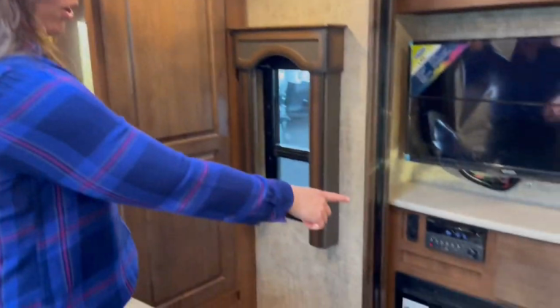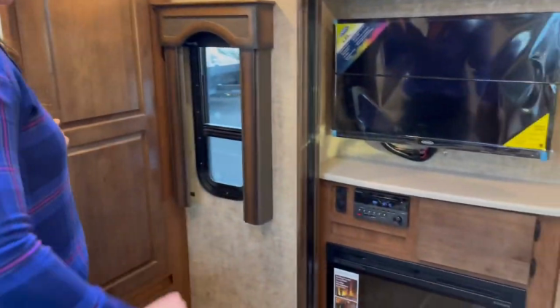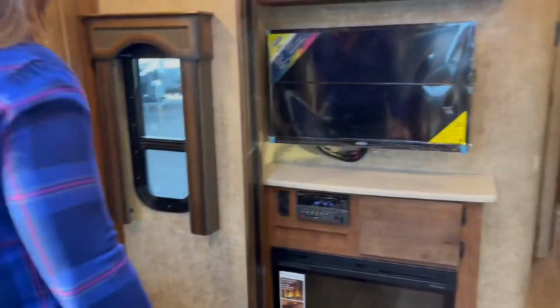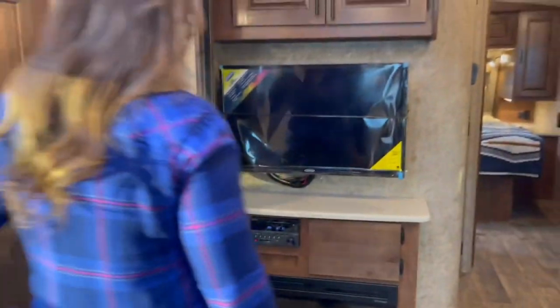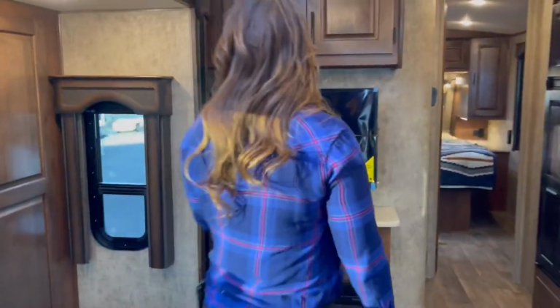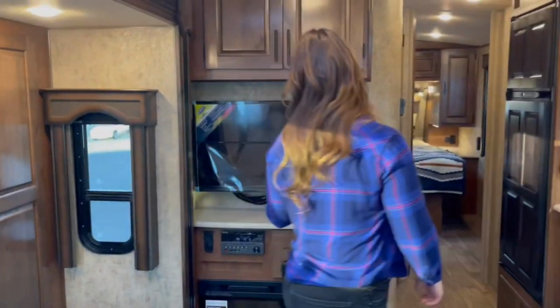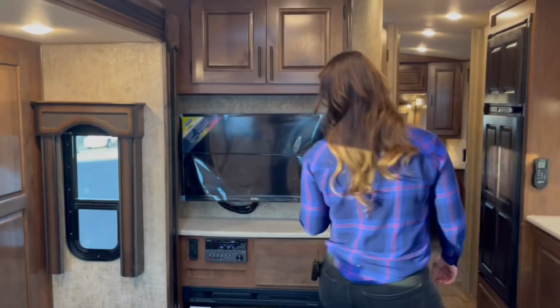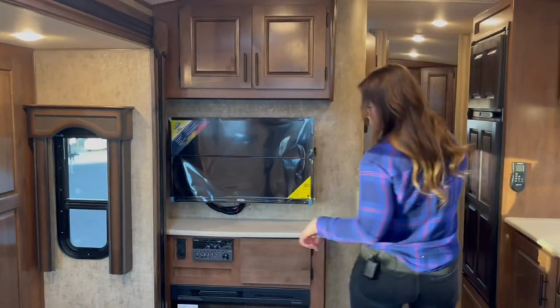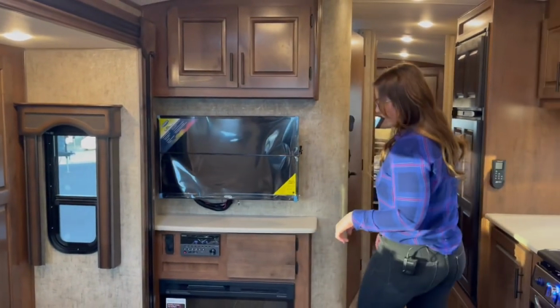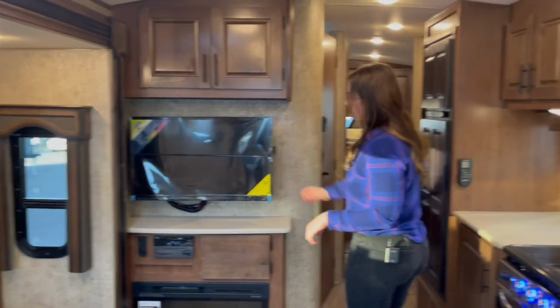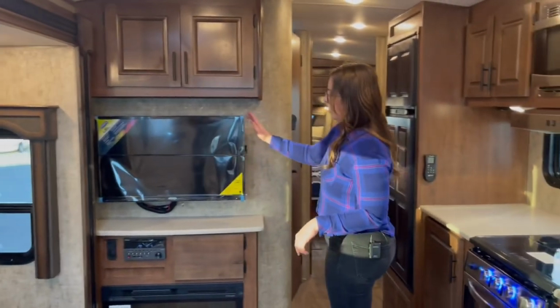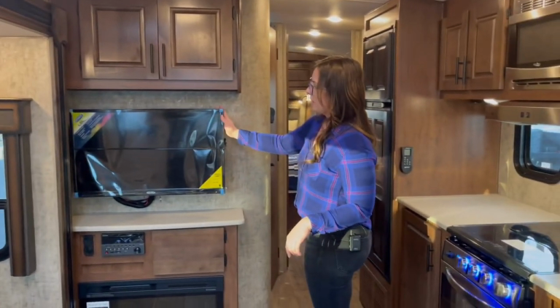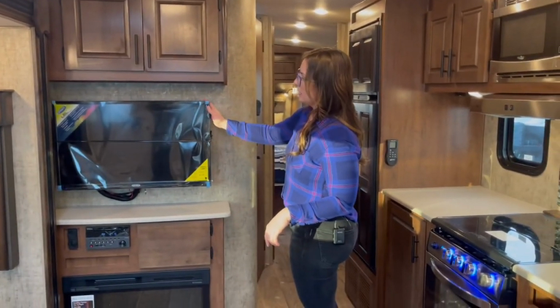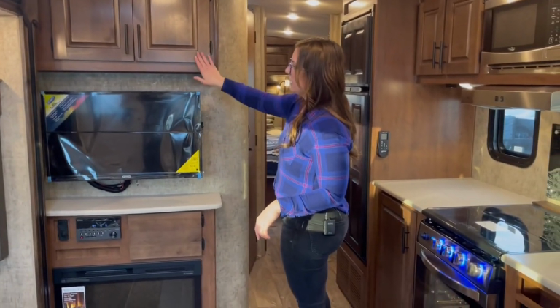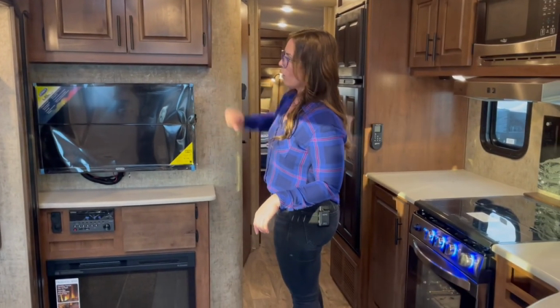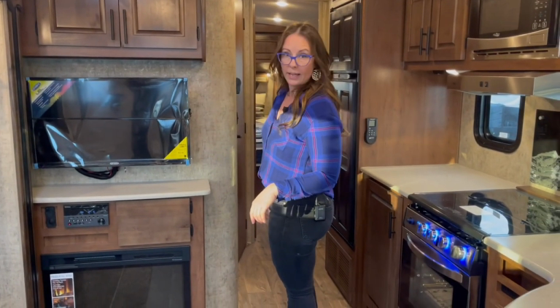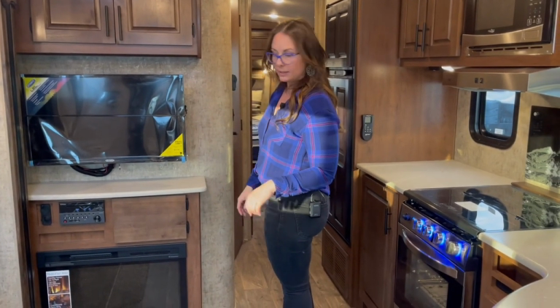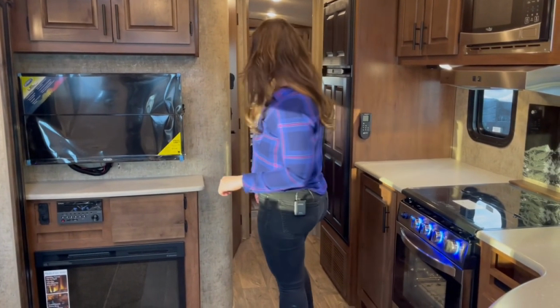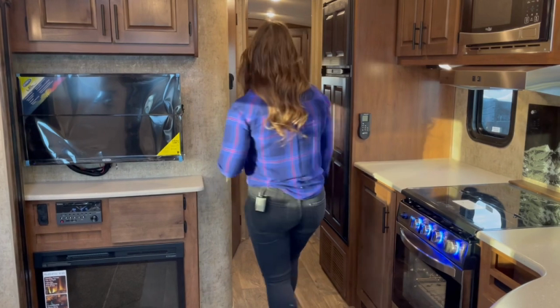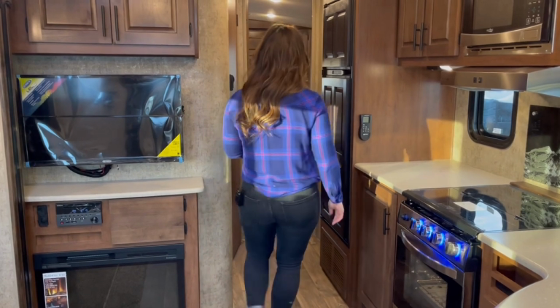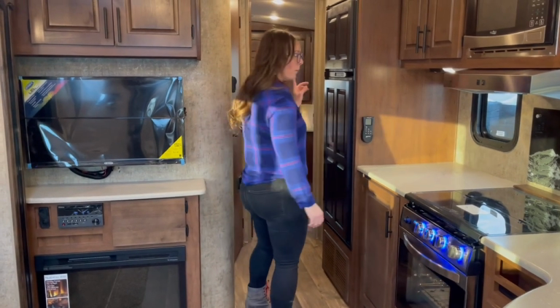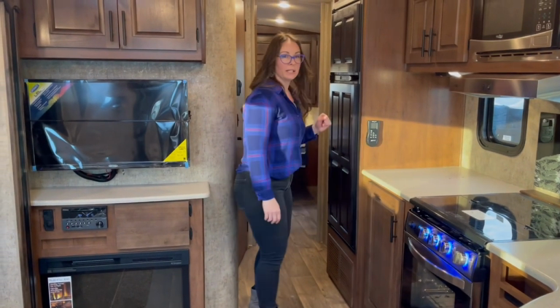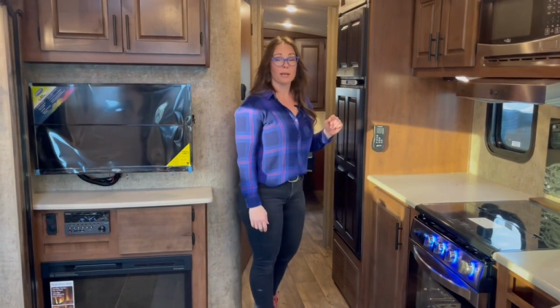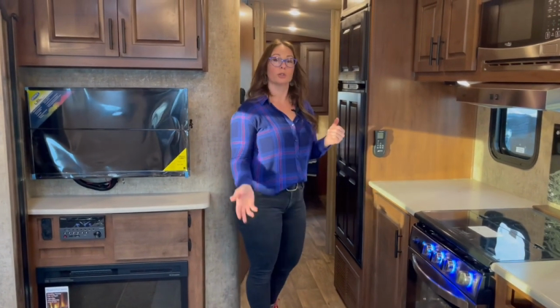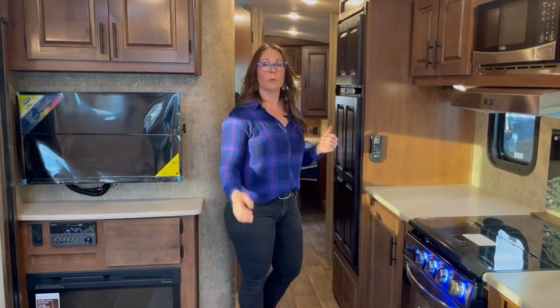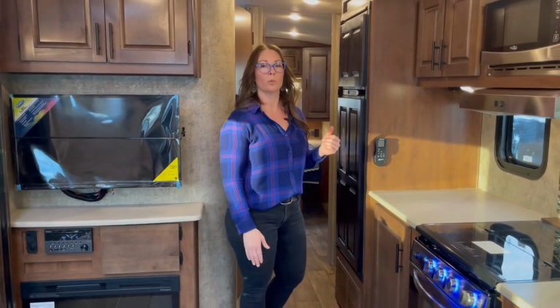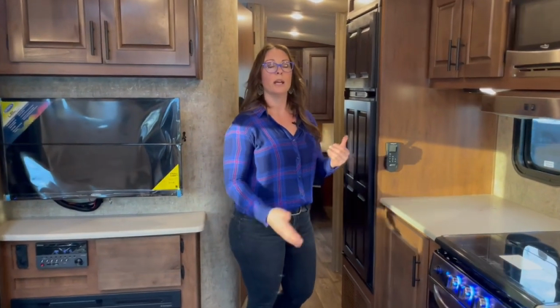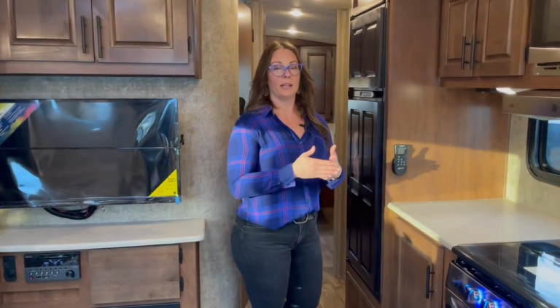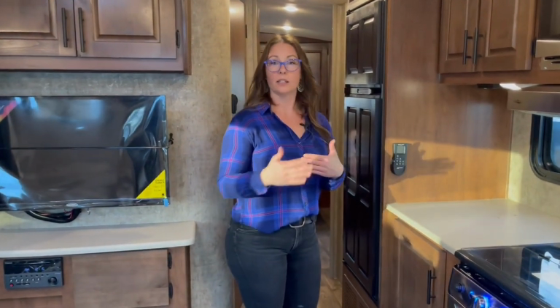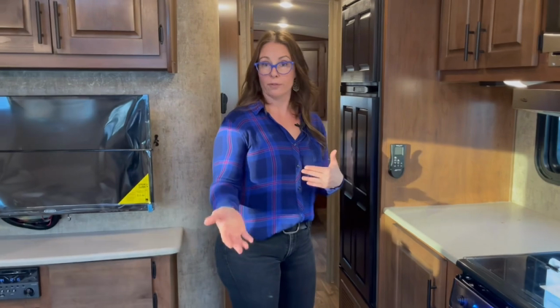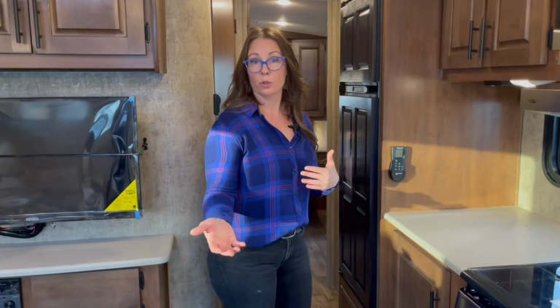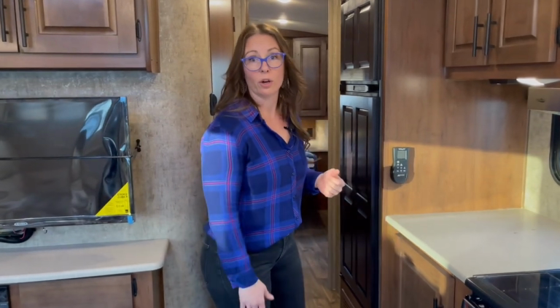We've optioned in the fireplace, and then you get the TV and overhead cabinets. Now we'll head into the bedroom and I'll show you where this one is a little bit different than the 25 RDS.